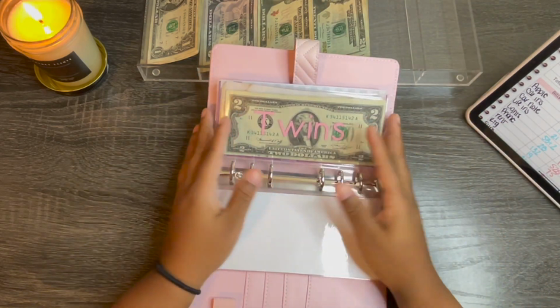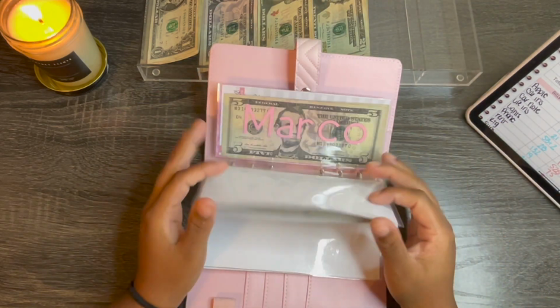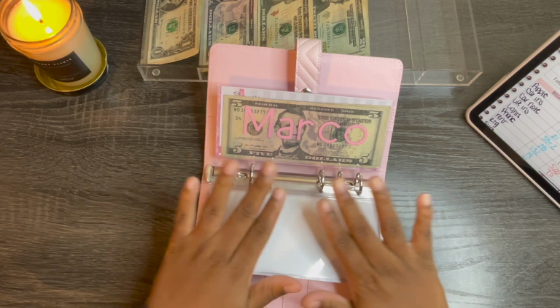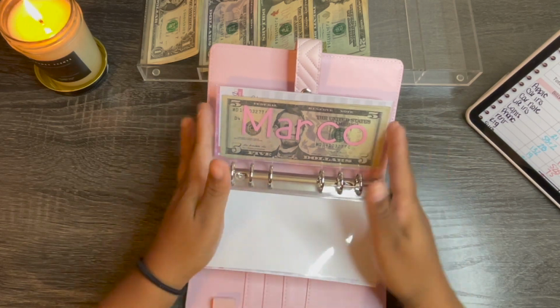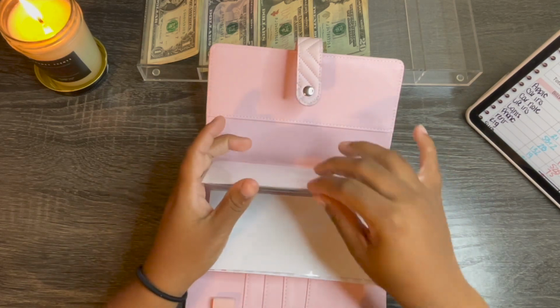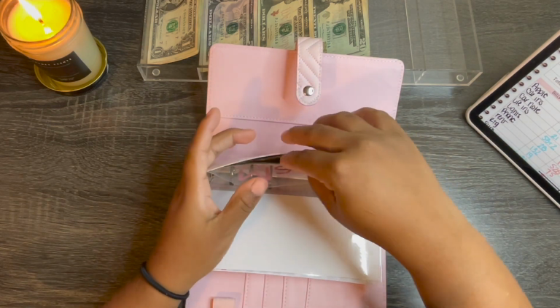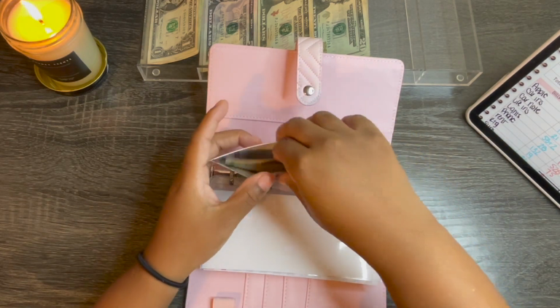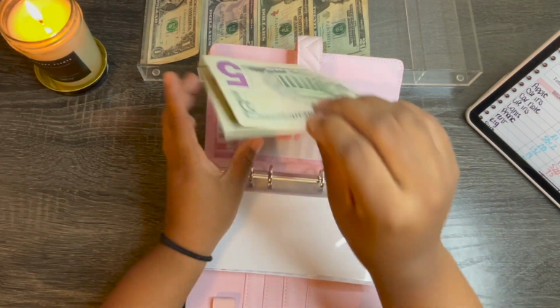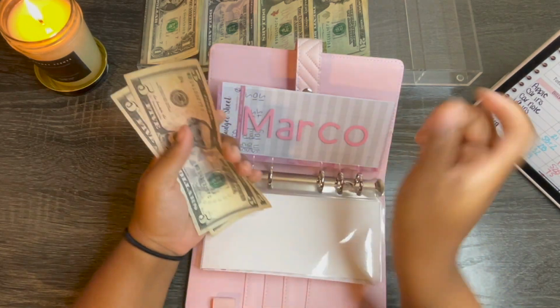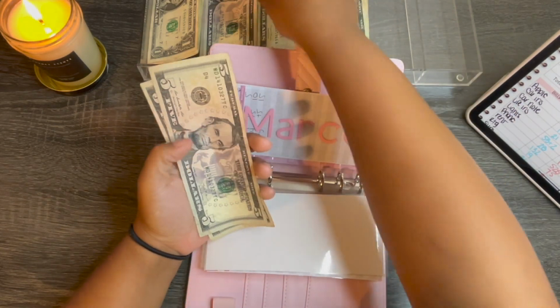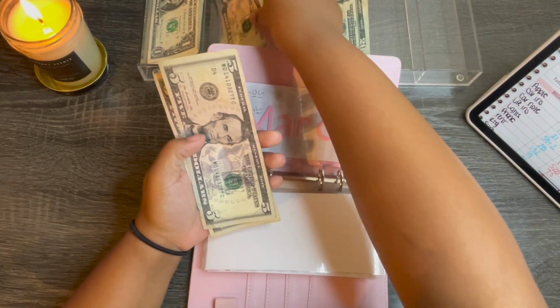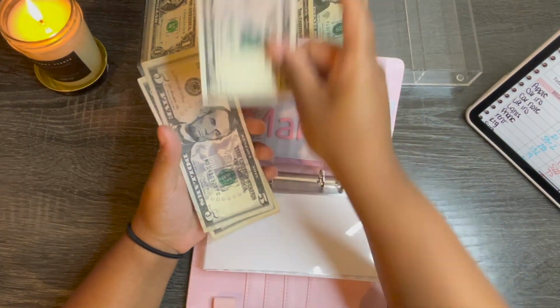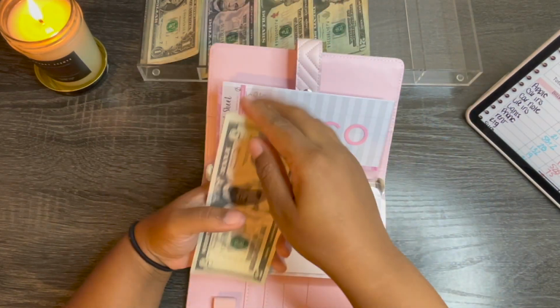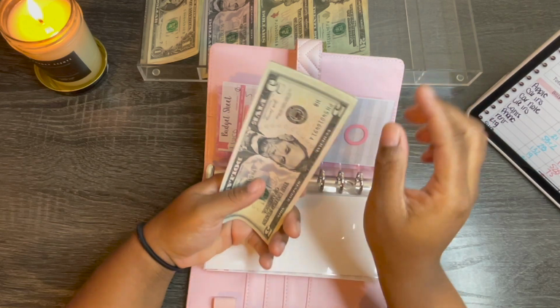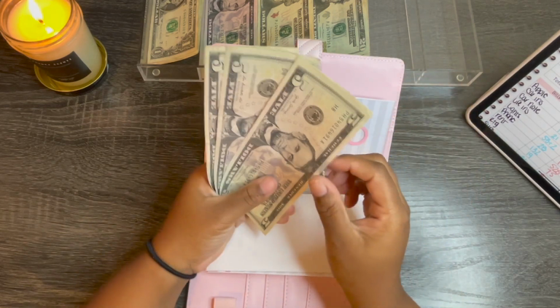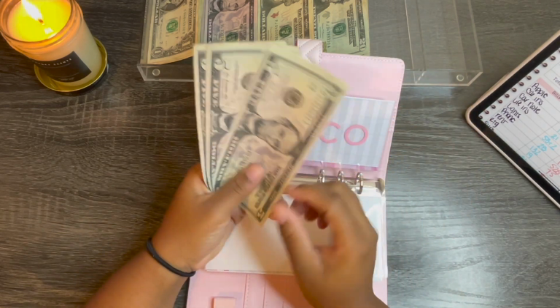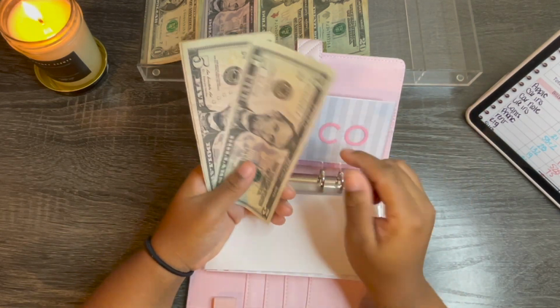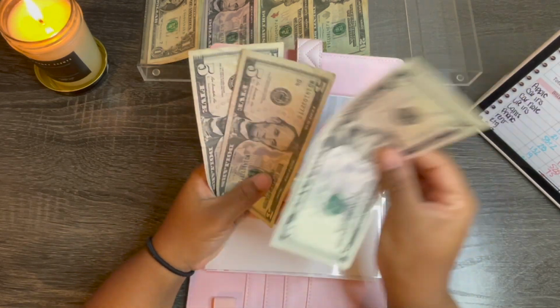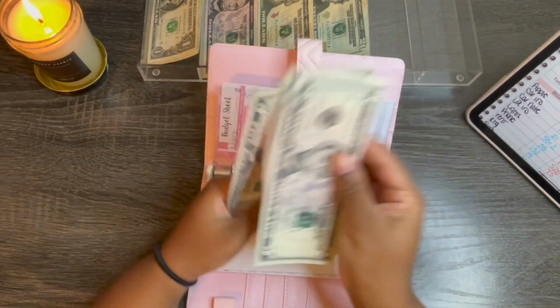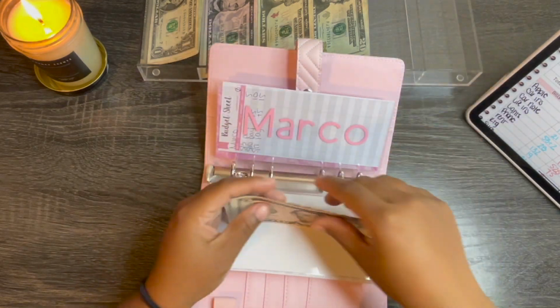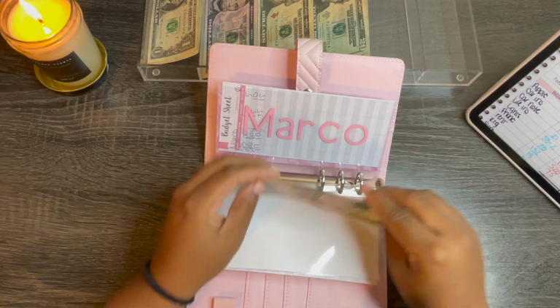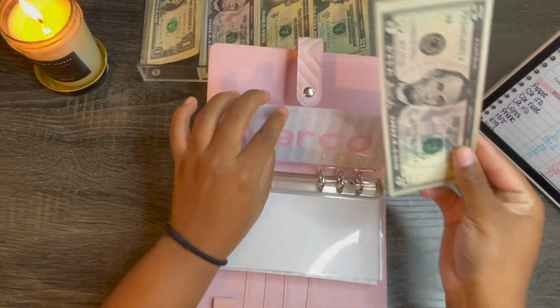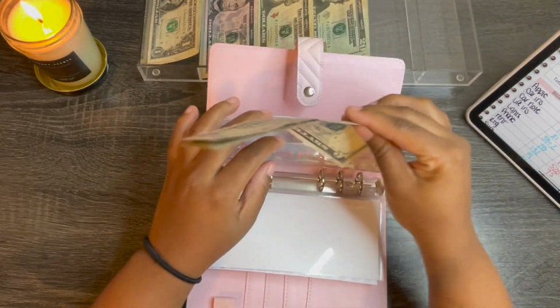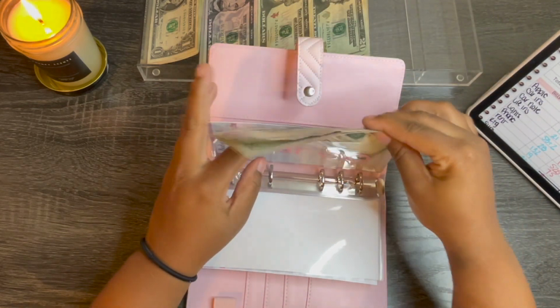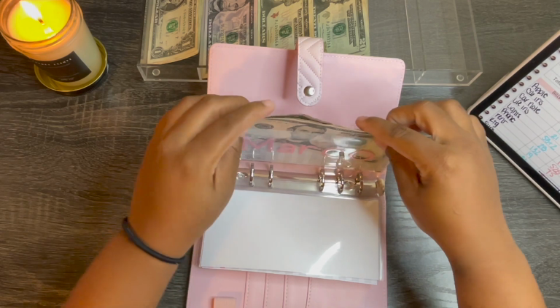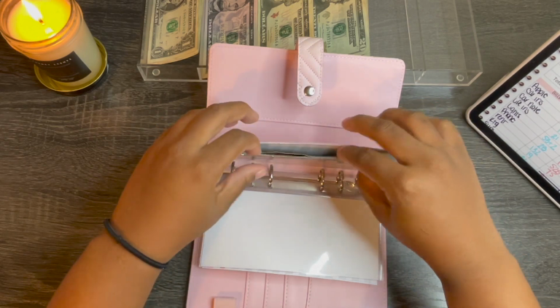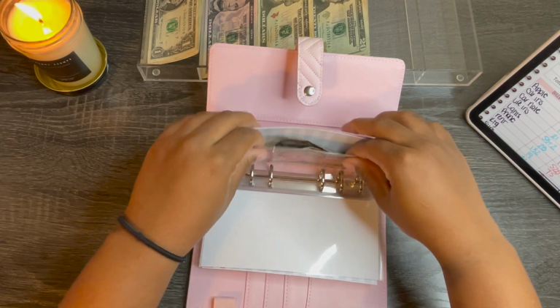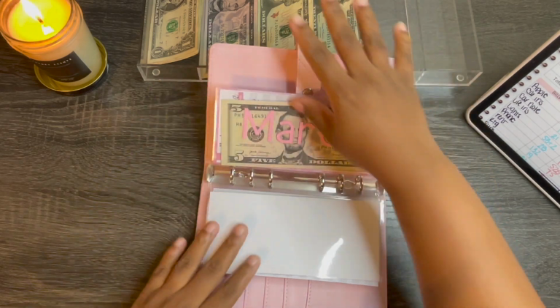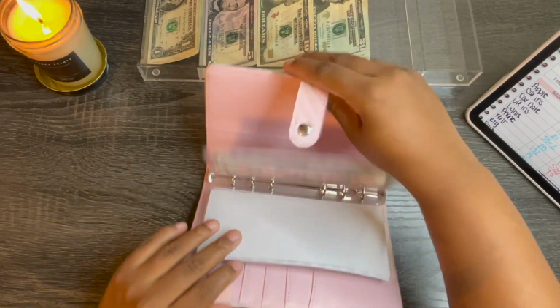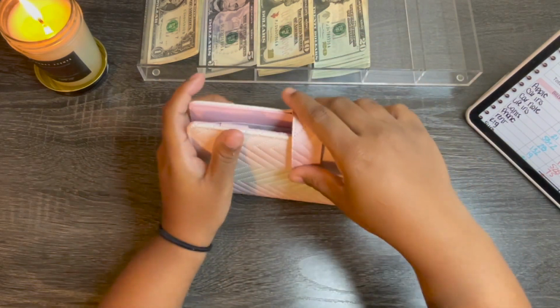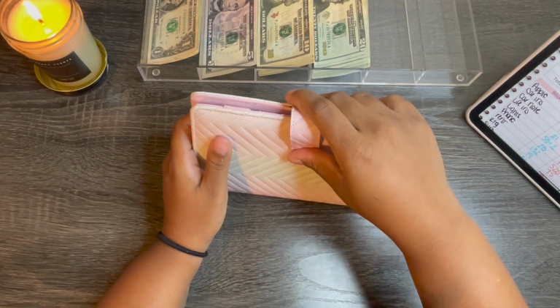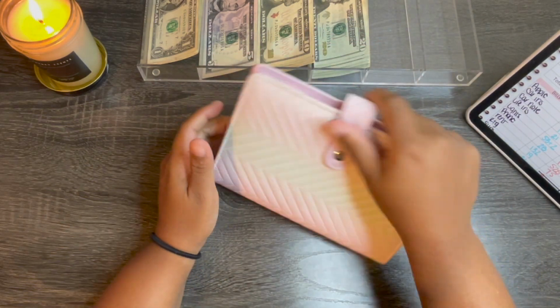For the twins, I didn't budget anything for them because they are pretty much good for the month. Marco will get $5 — so $10 and $15. And that's it for this binder.